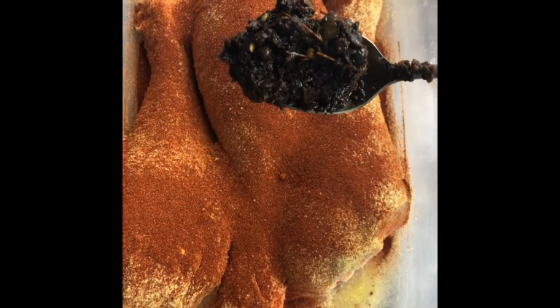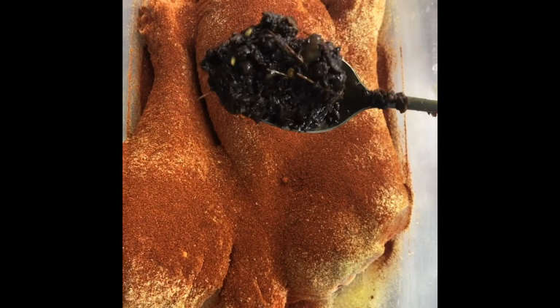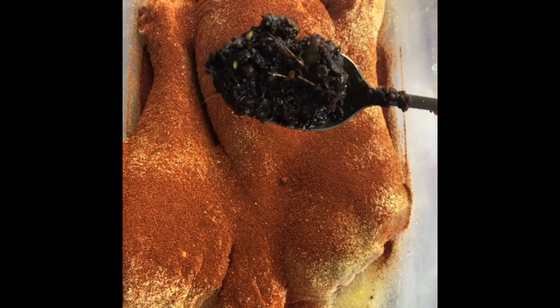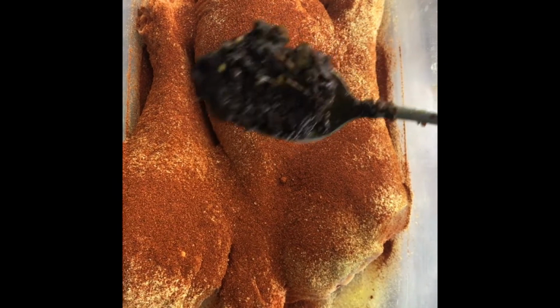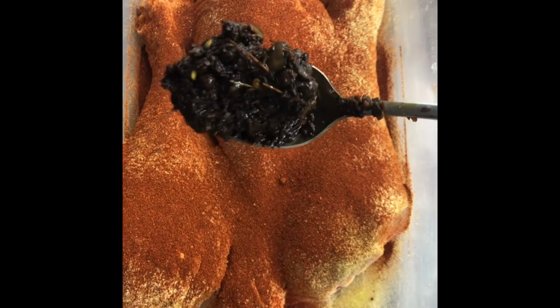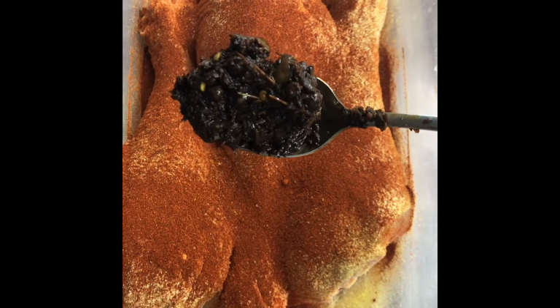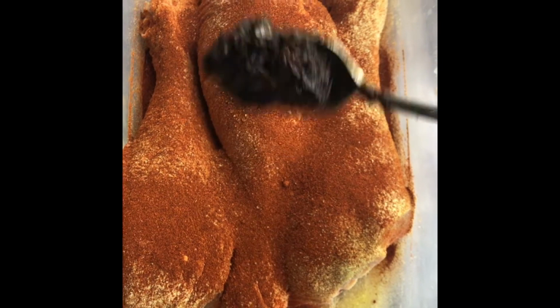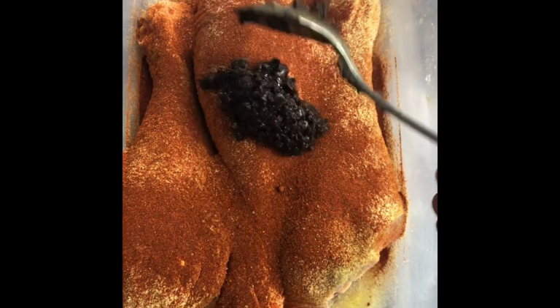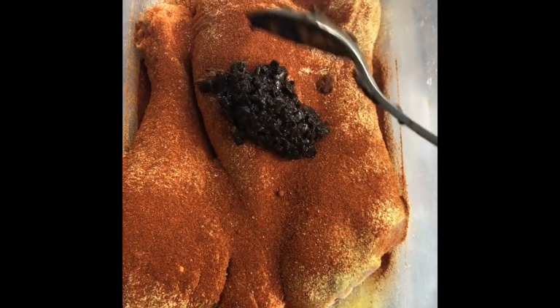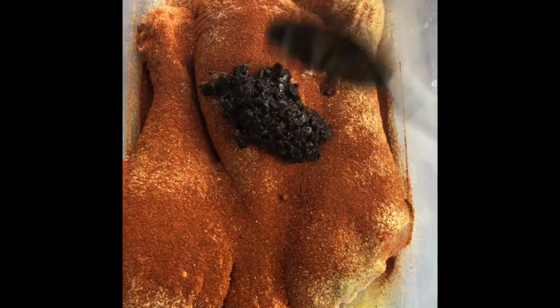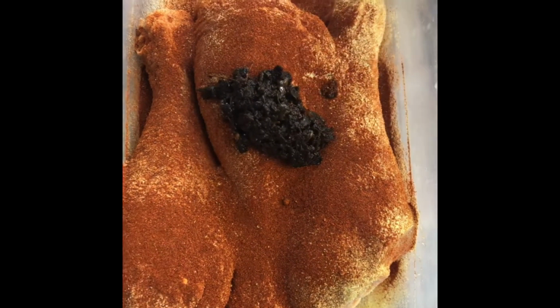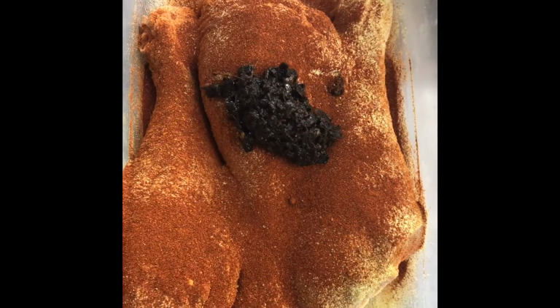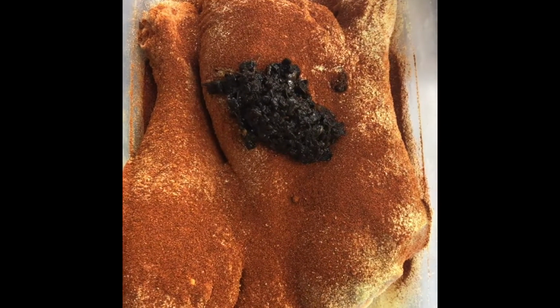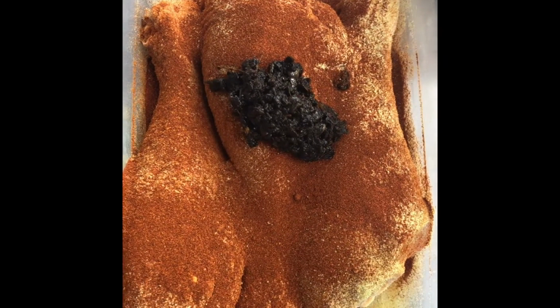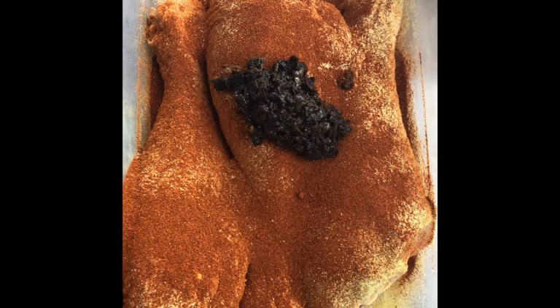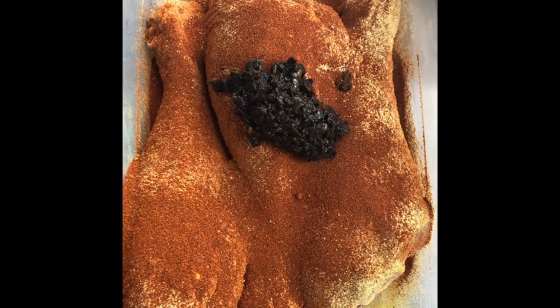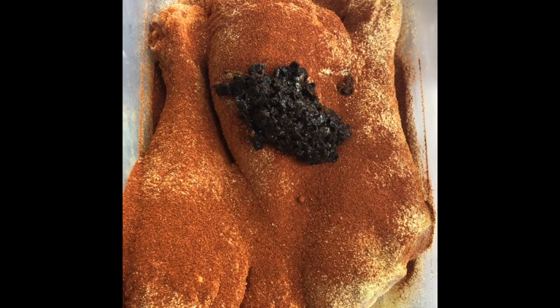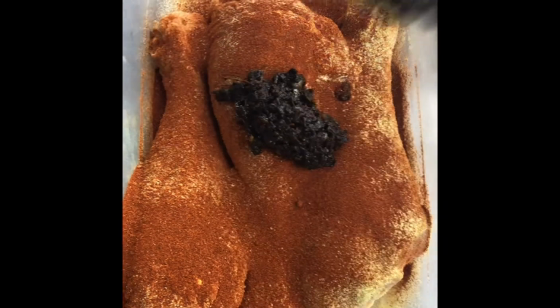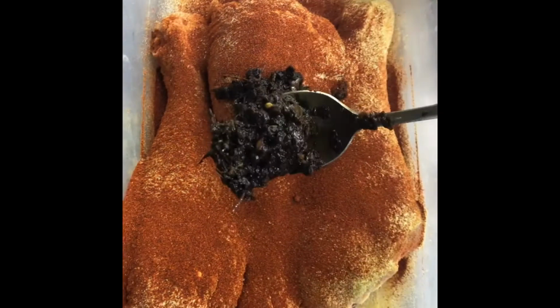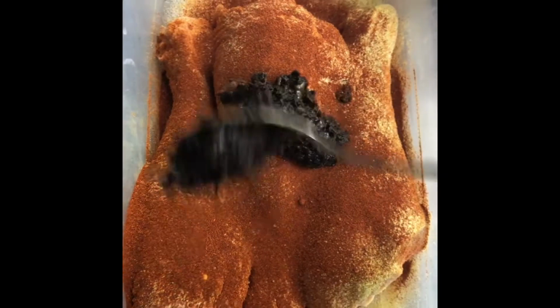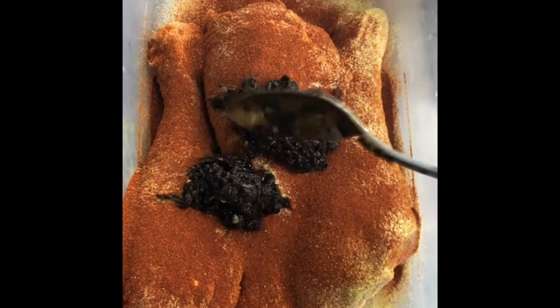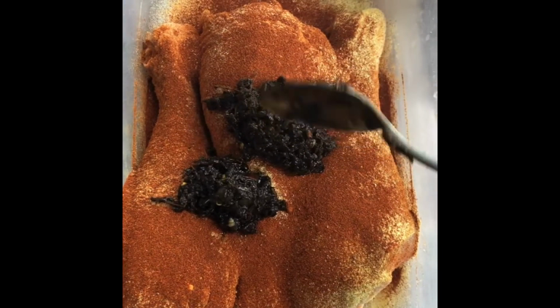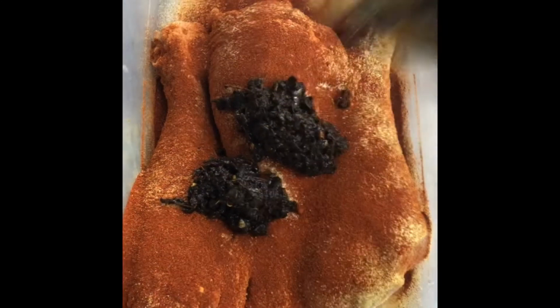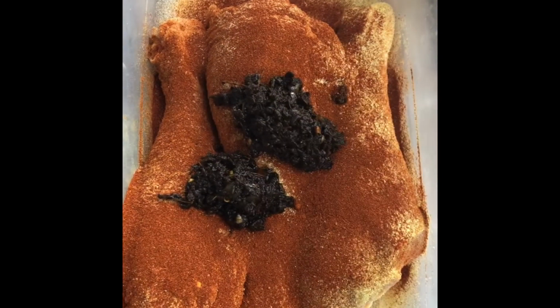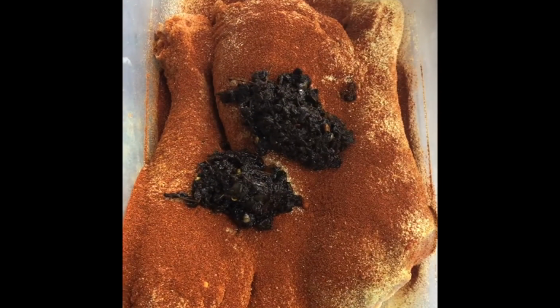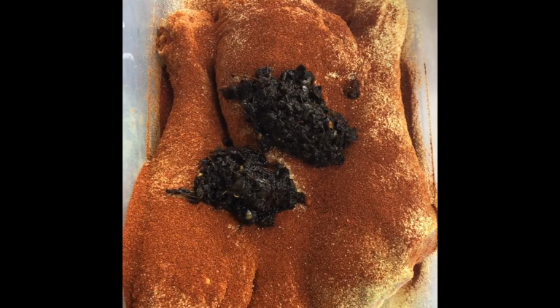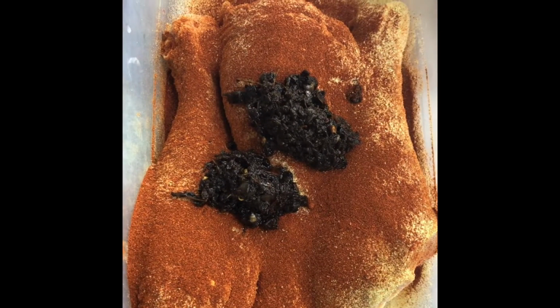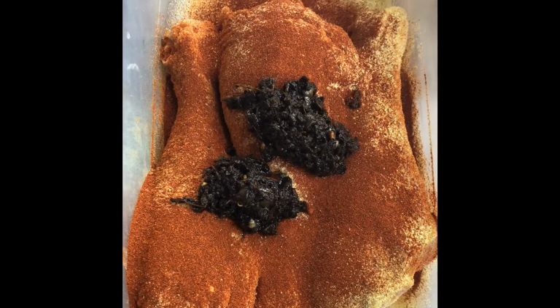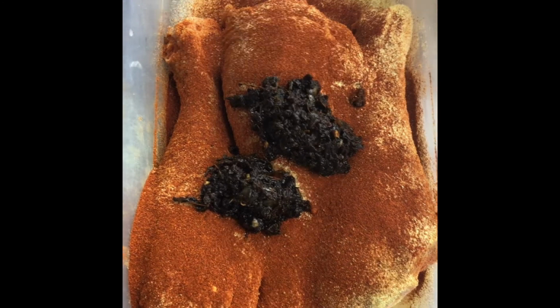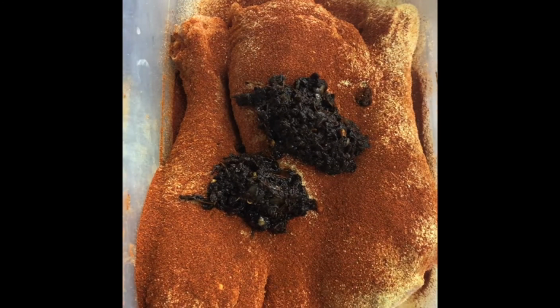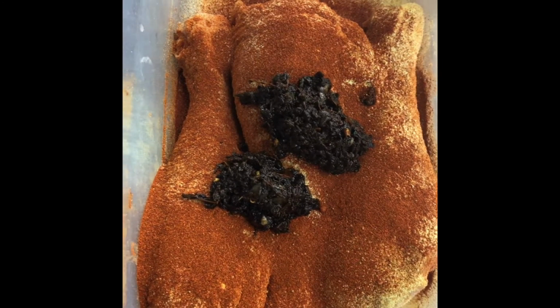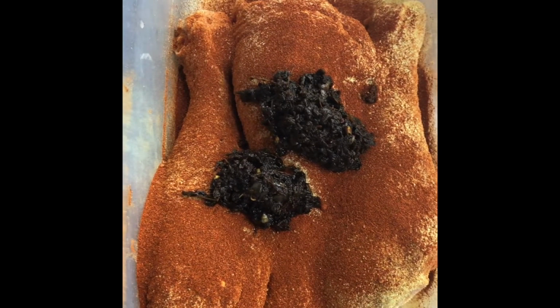I'm going to use about two spoons of my homemade jerk seasoning, maybe a little more because these drumsticks are pretty big.